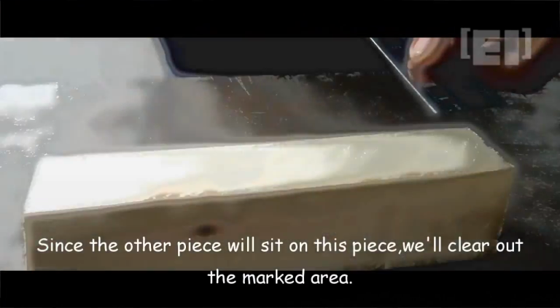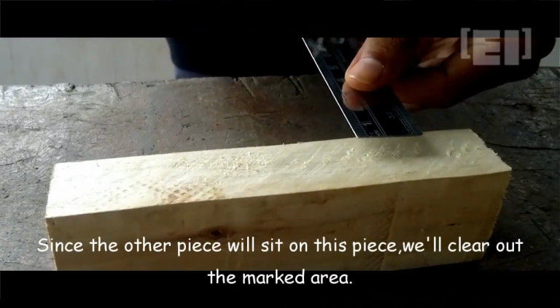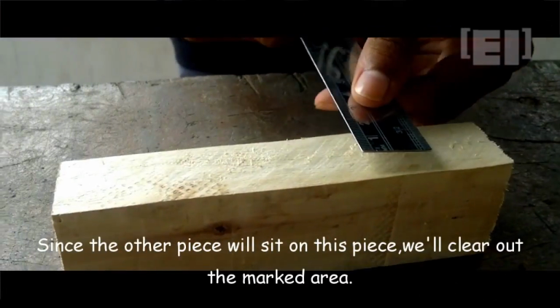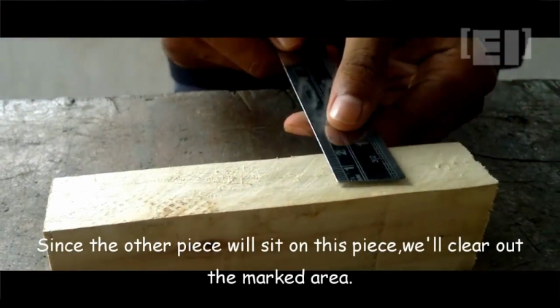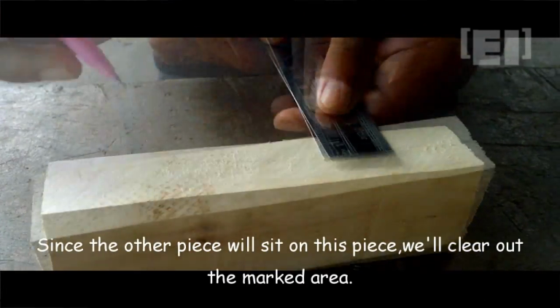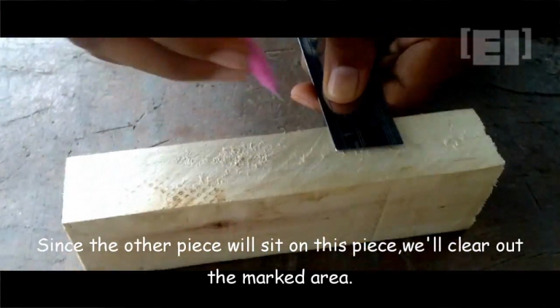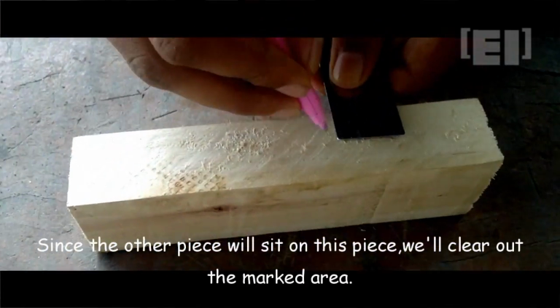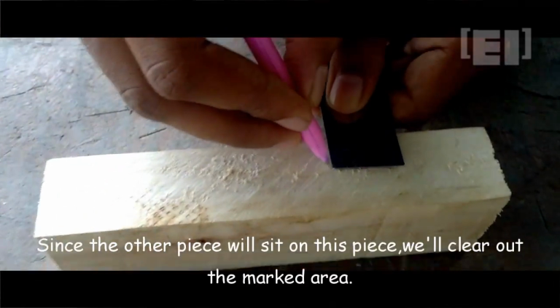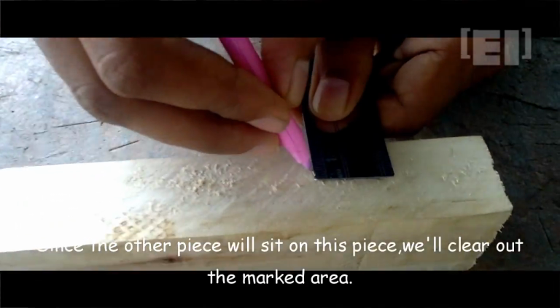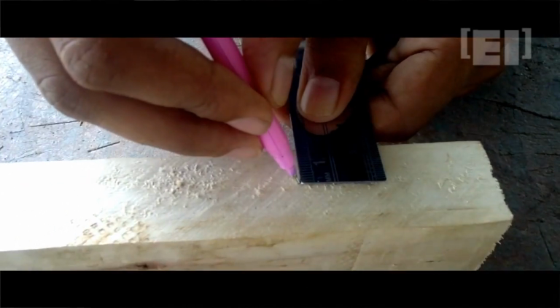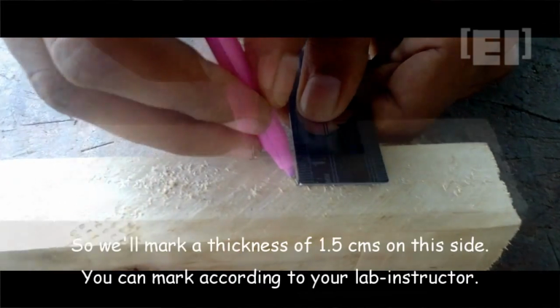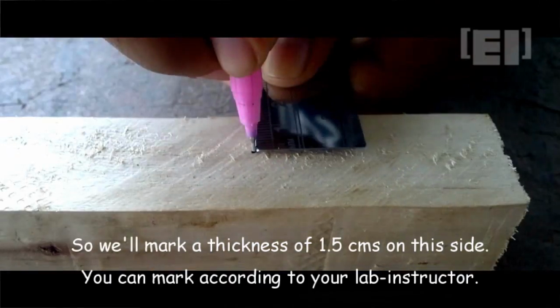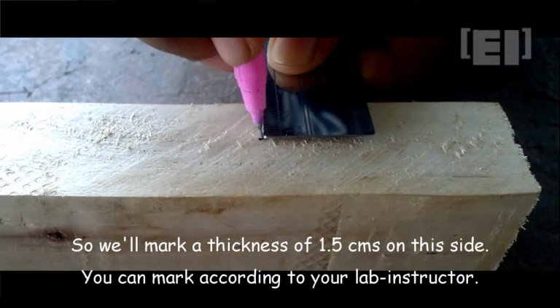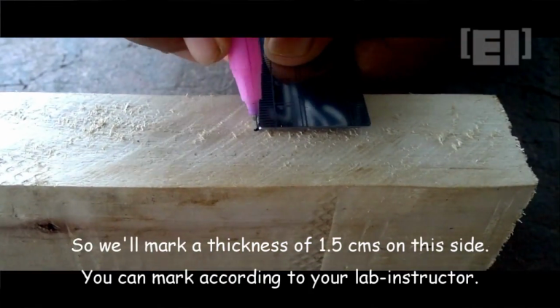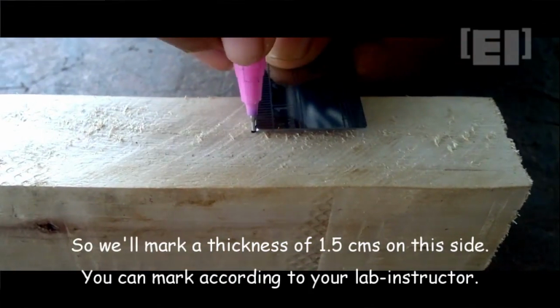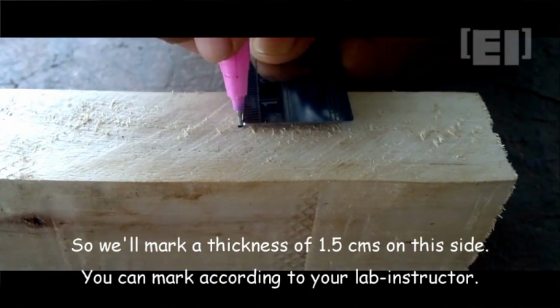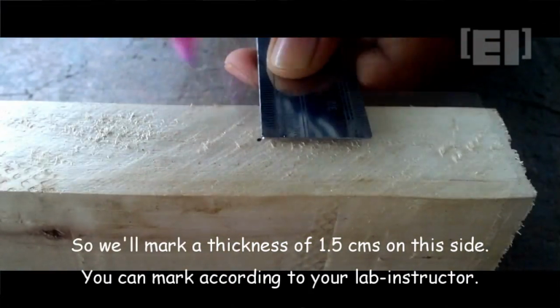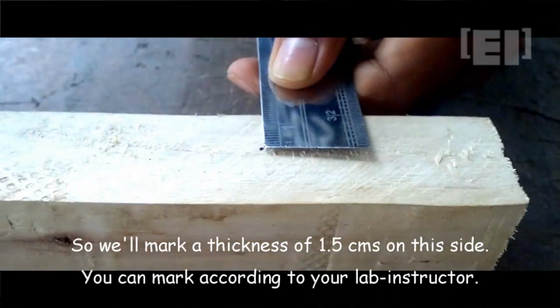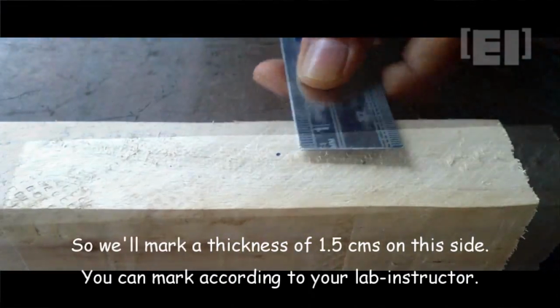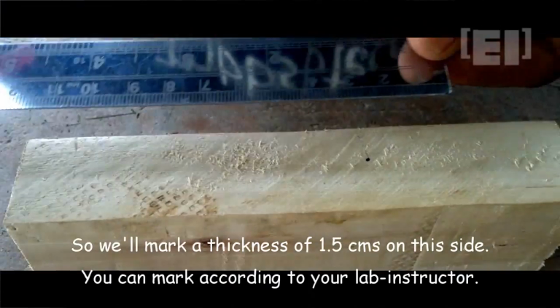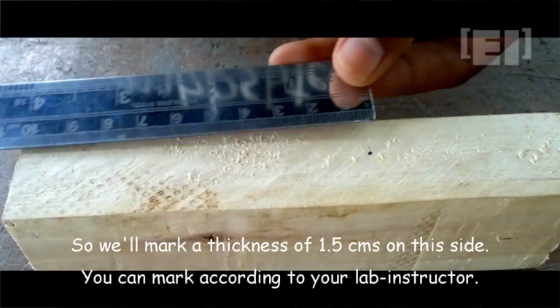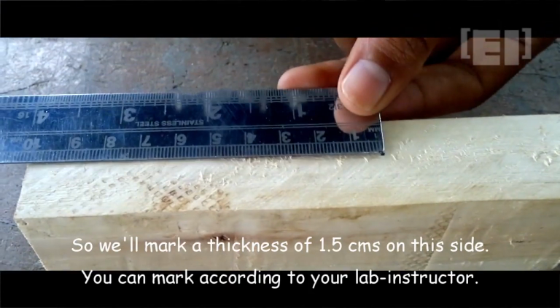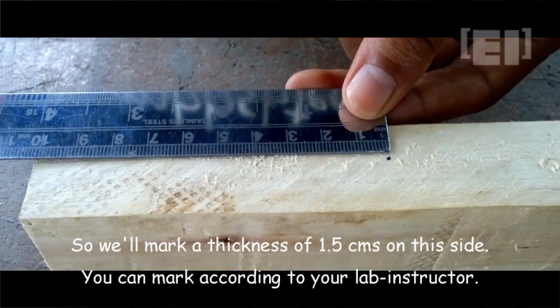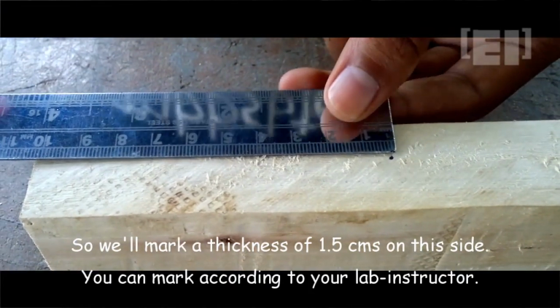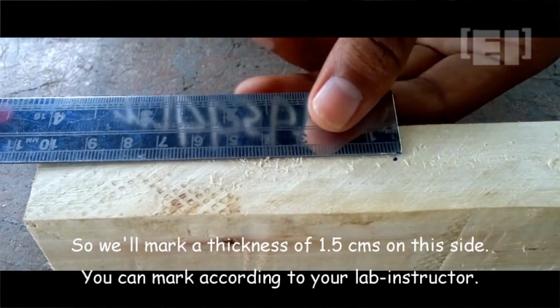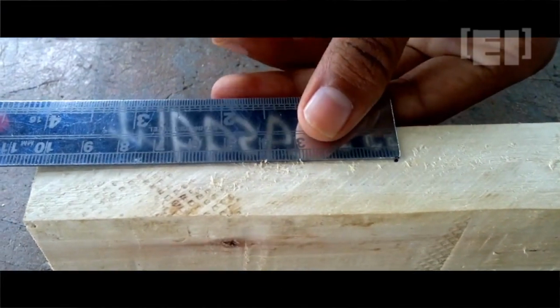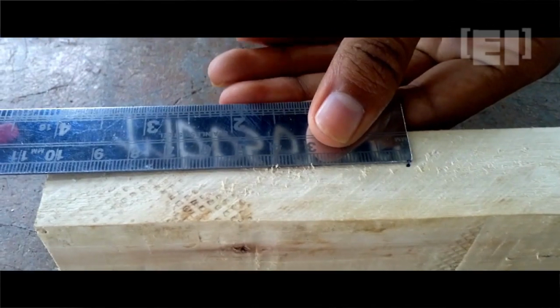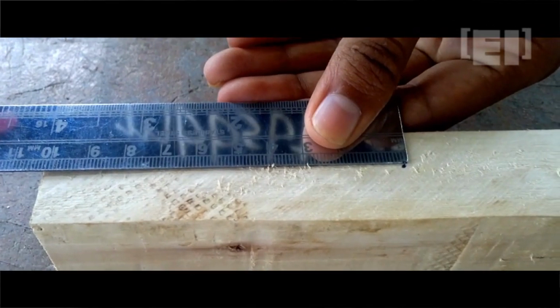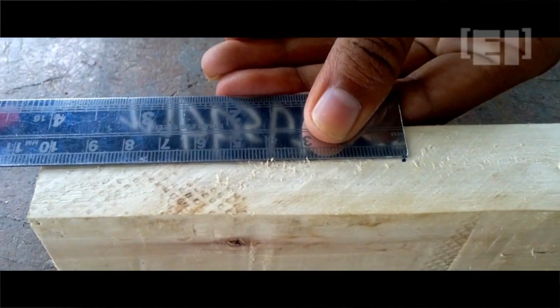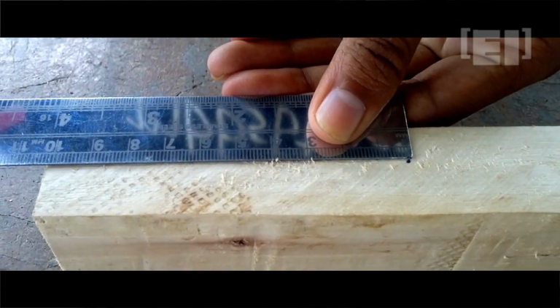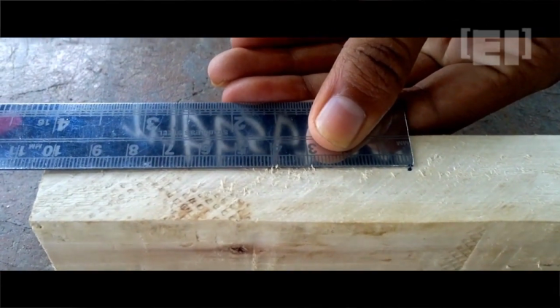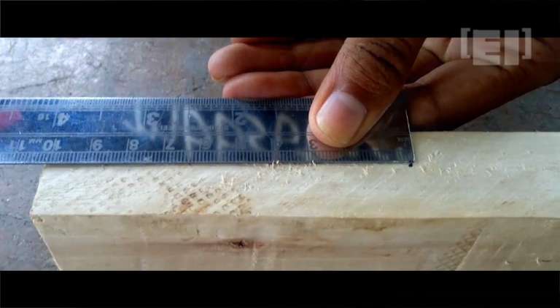This will receive the other workpiece. To make it happen, we'll create a depth of 1.5 centimeters by marking this way on both opposite sides.